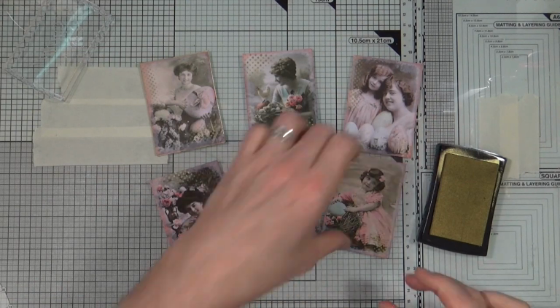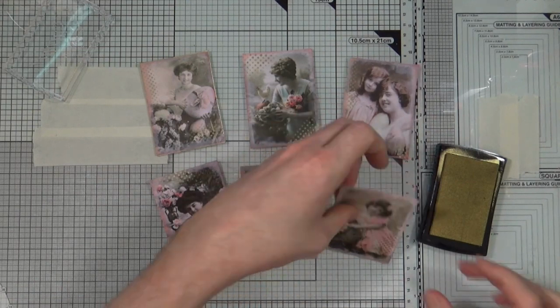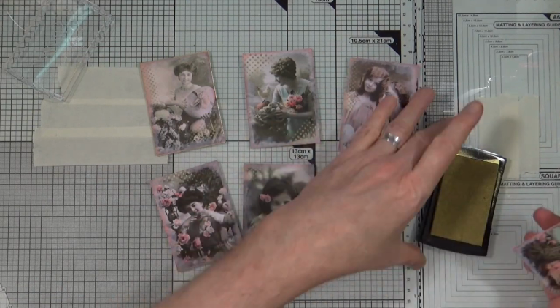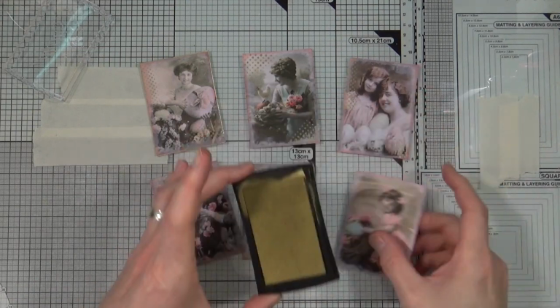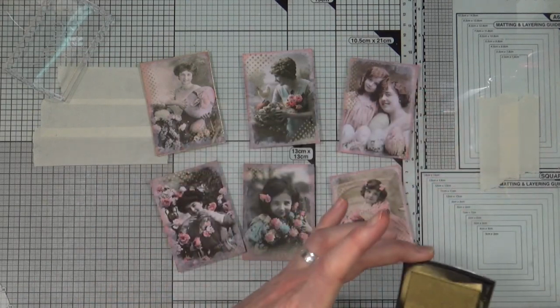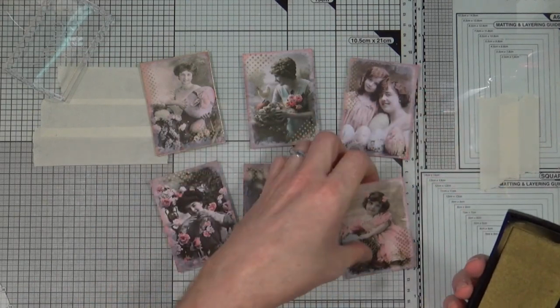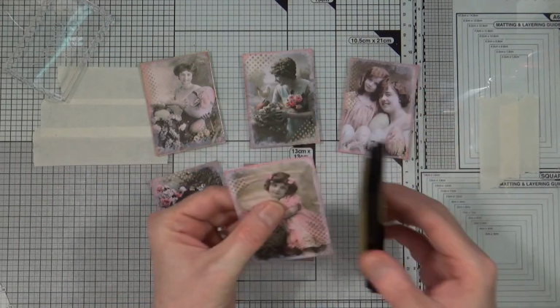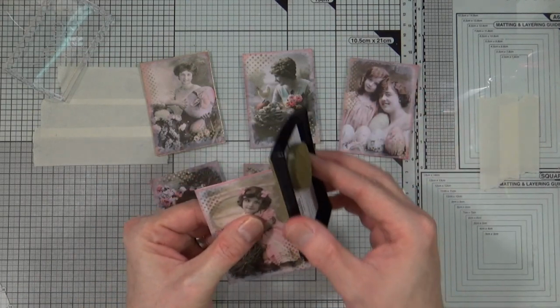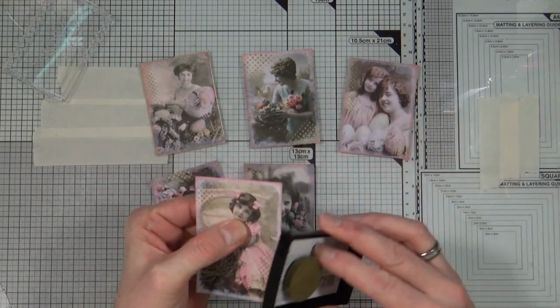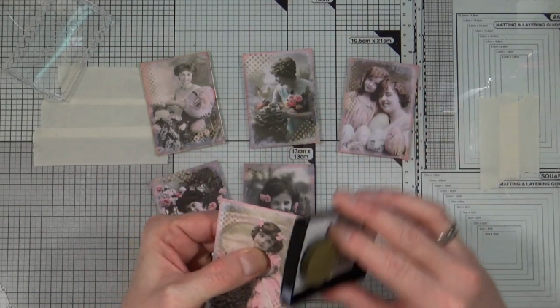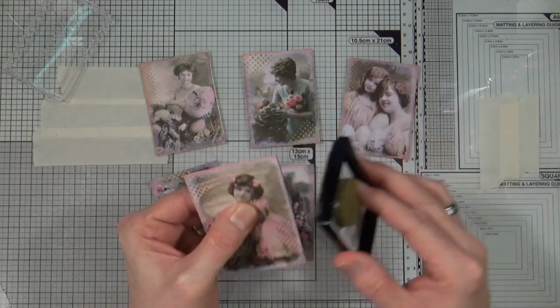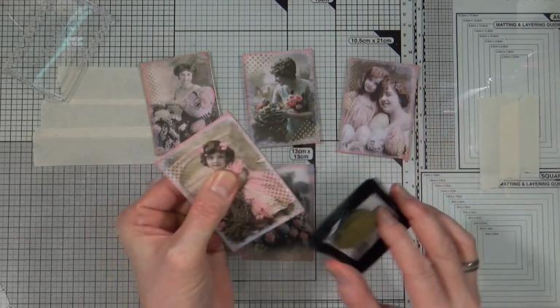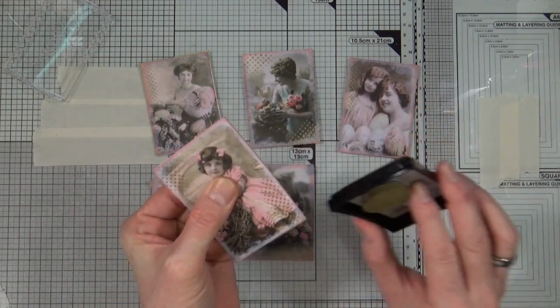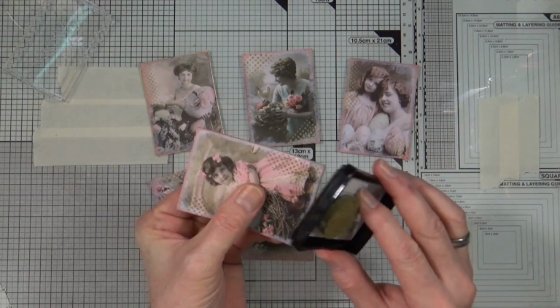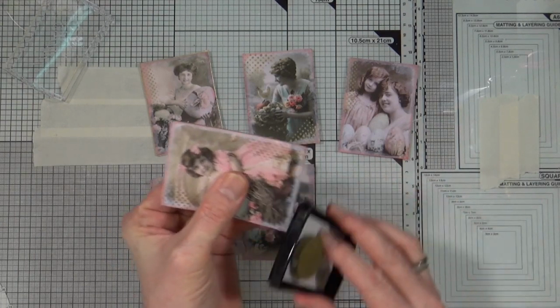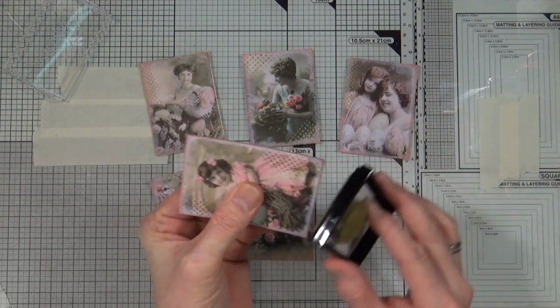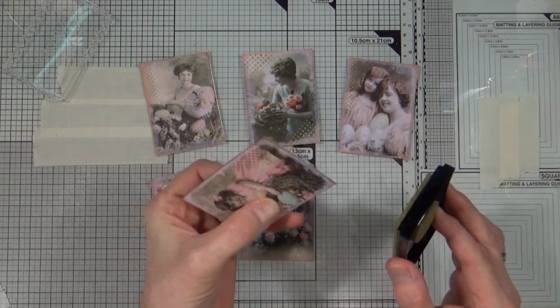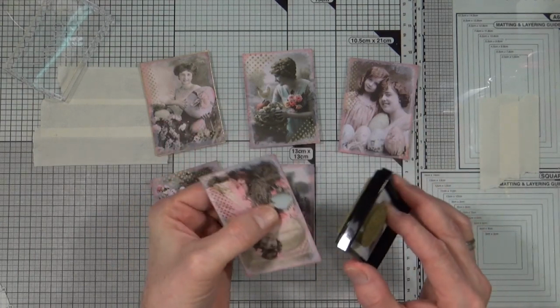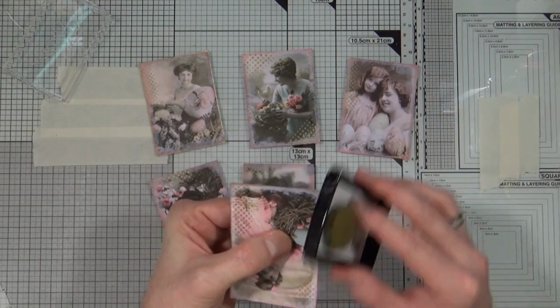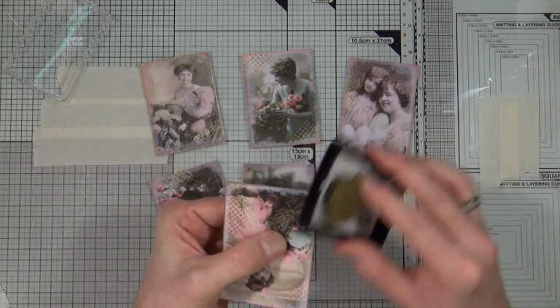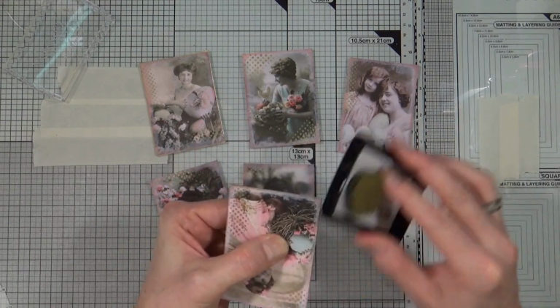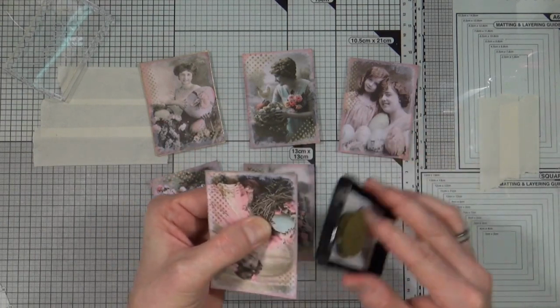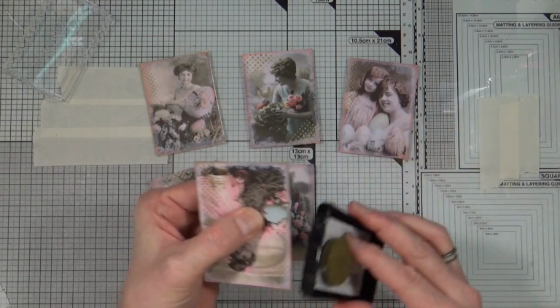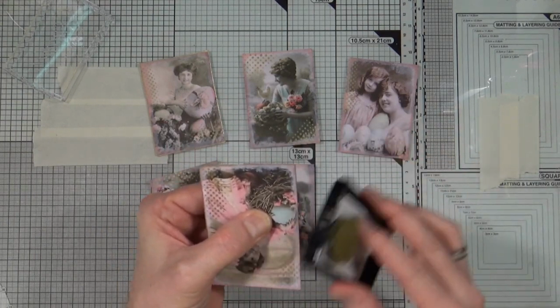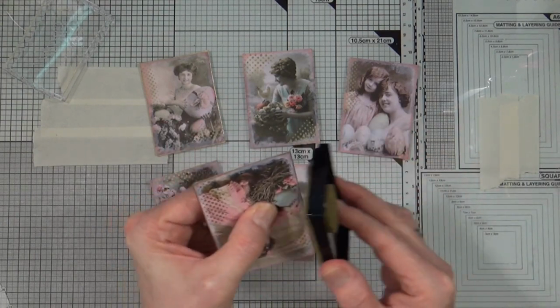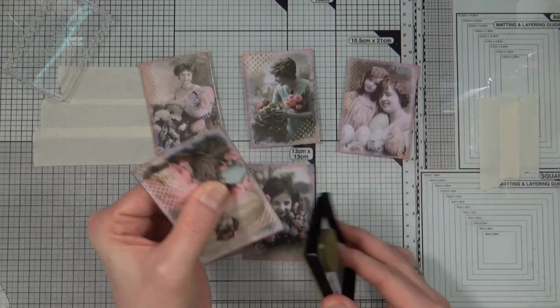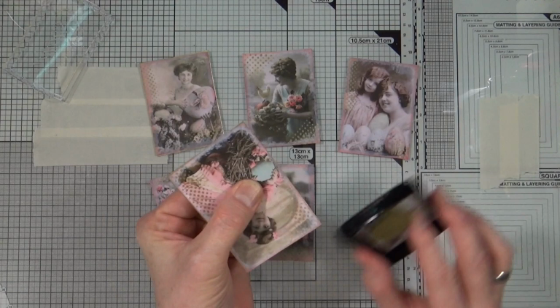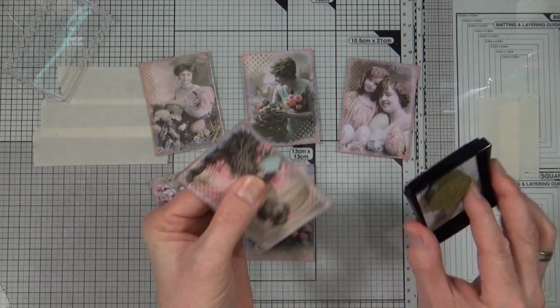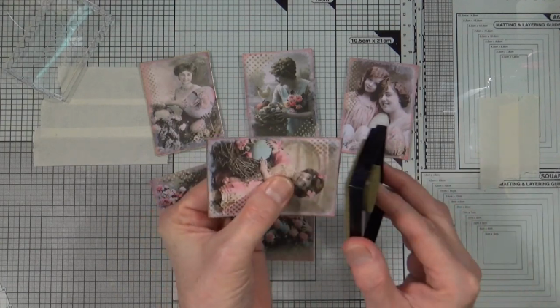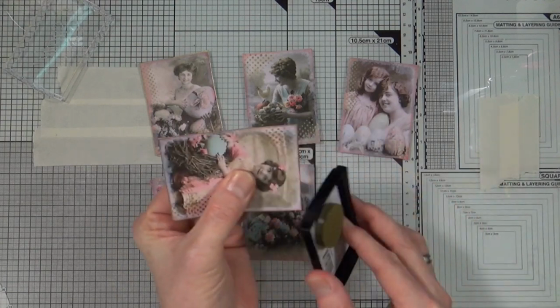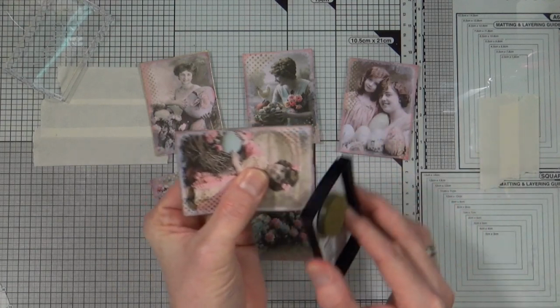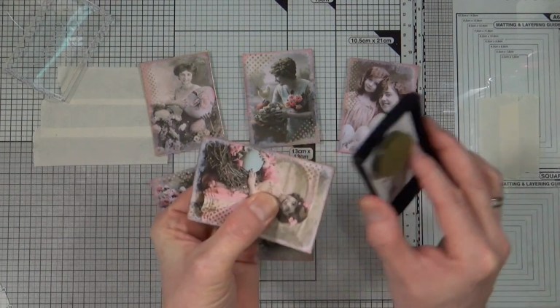I'm not content with having the ink on the top of the ATCs — I also want to add some around the edges too. I'm just going to take the ink pad and transfer some of that gold ink onto the edges of each of the ATCs.